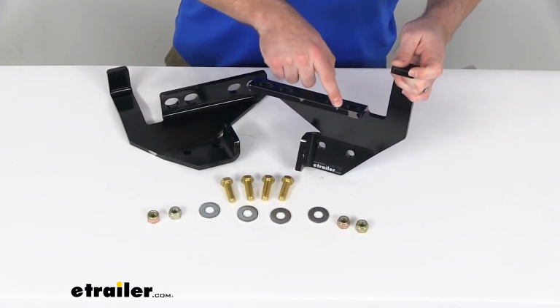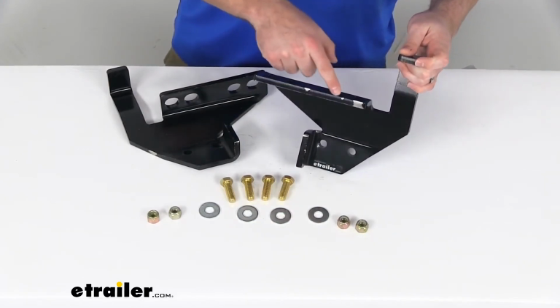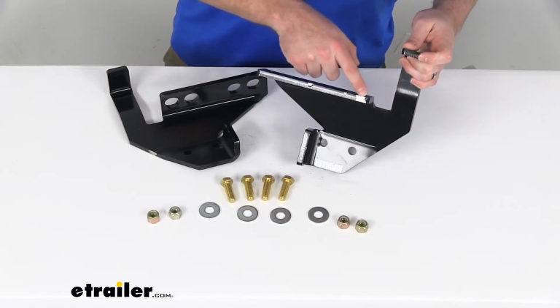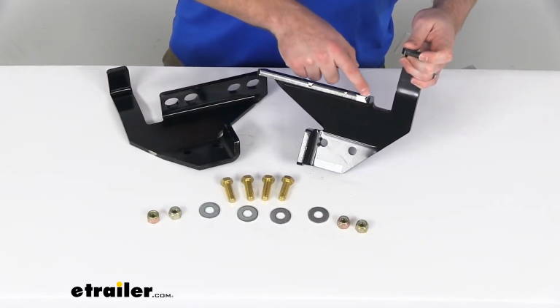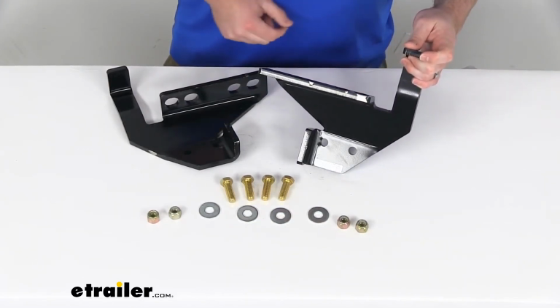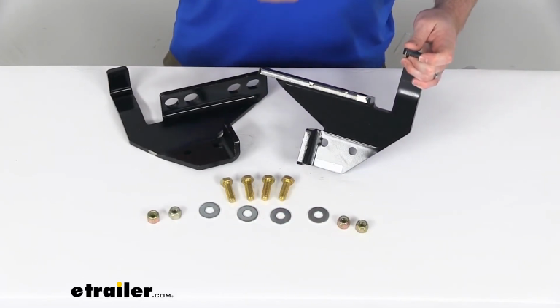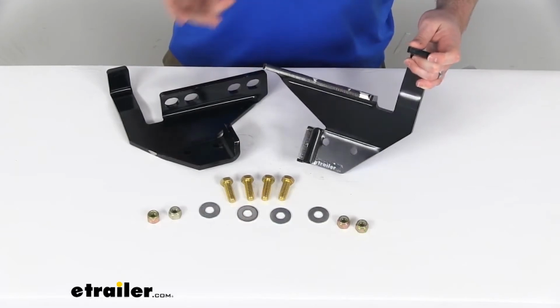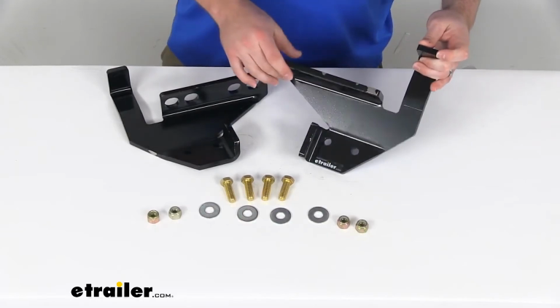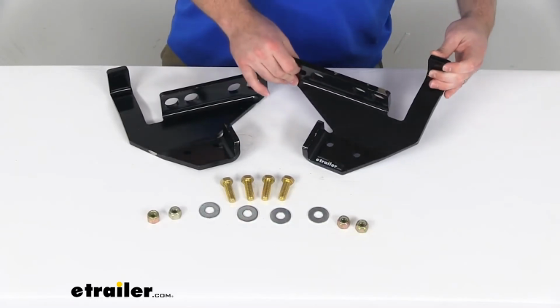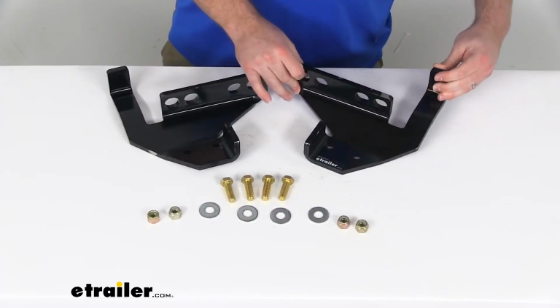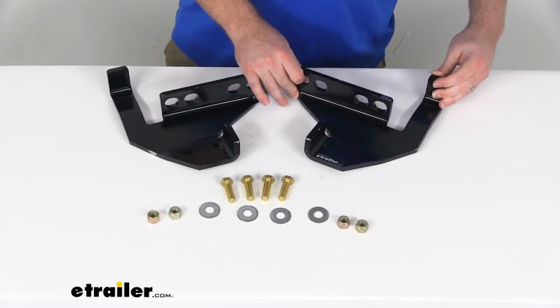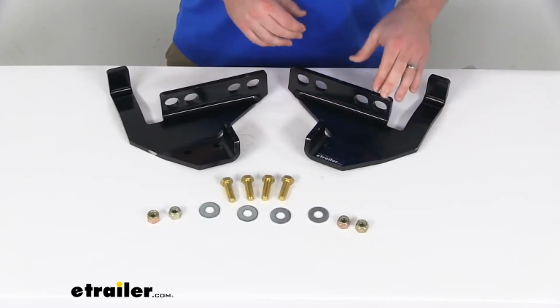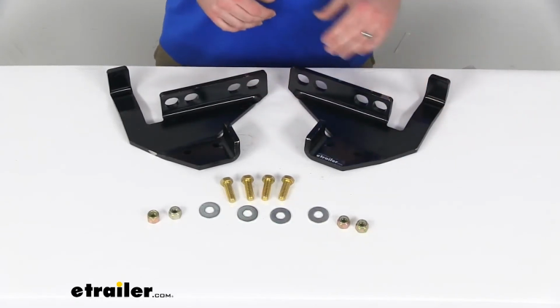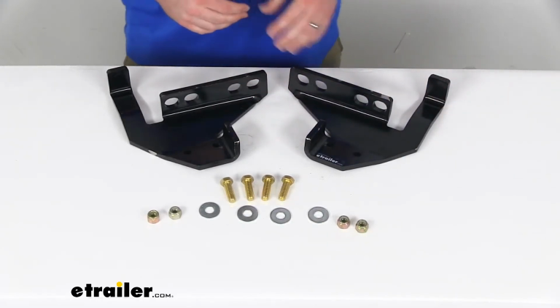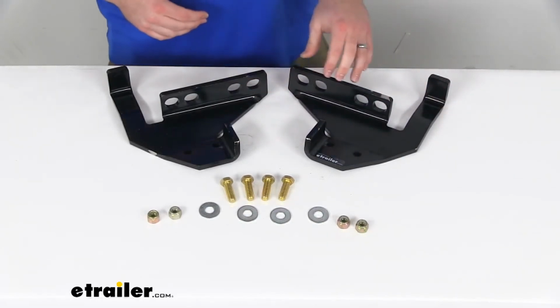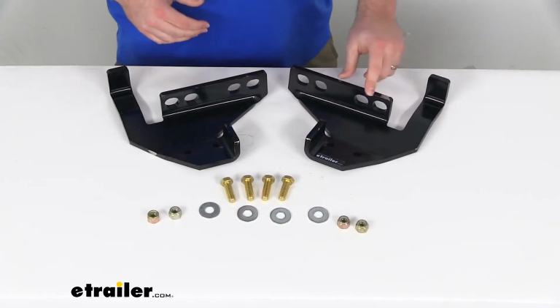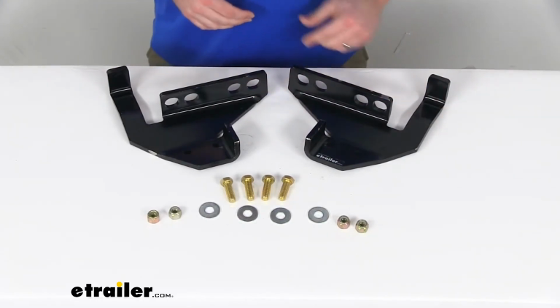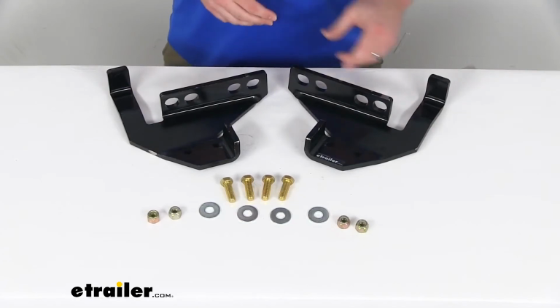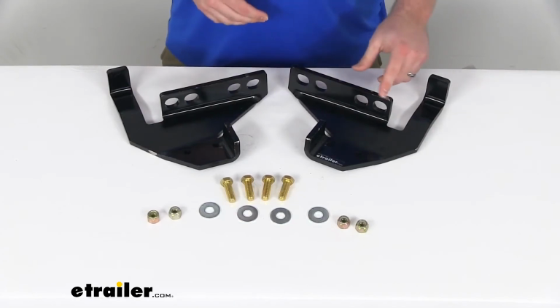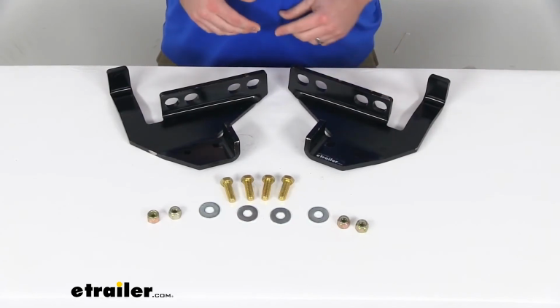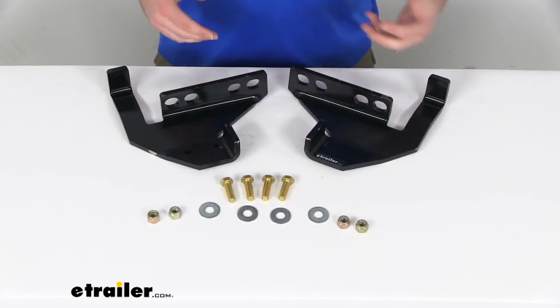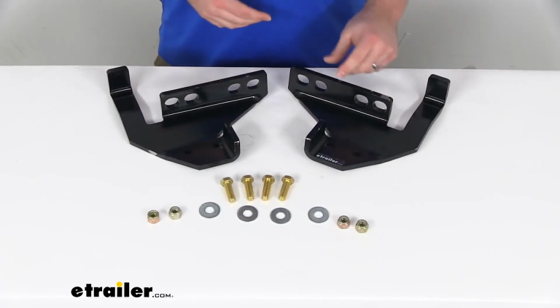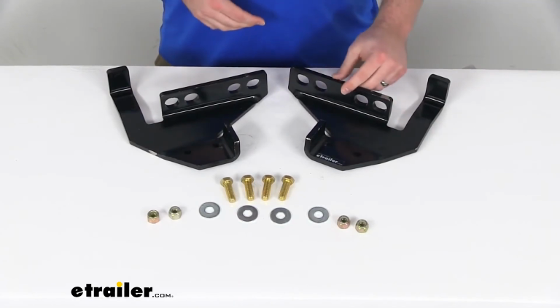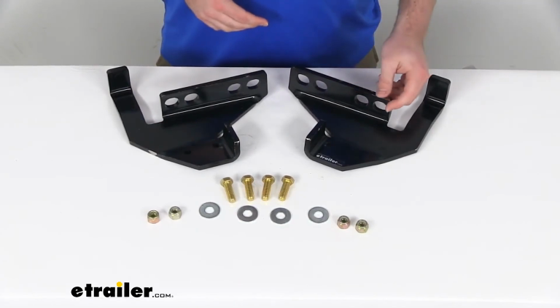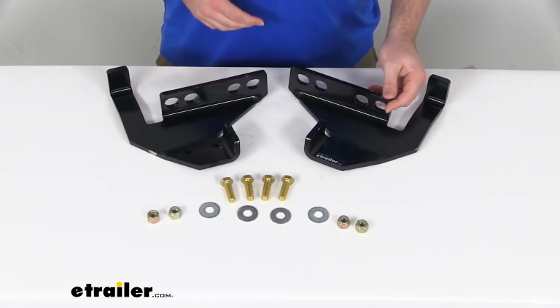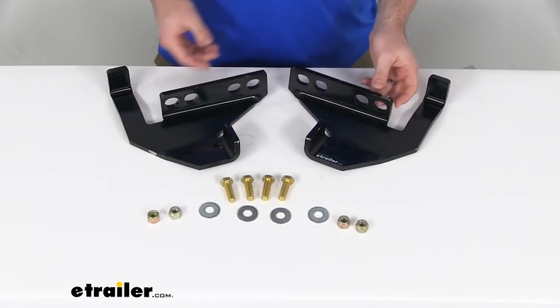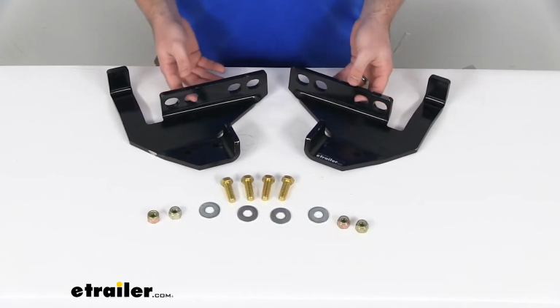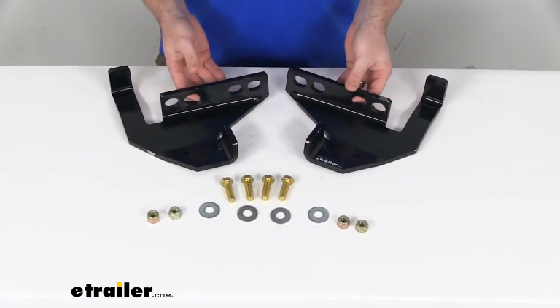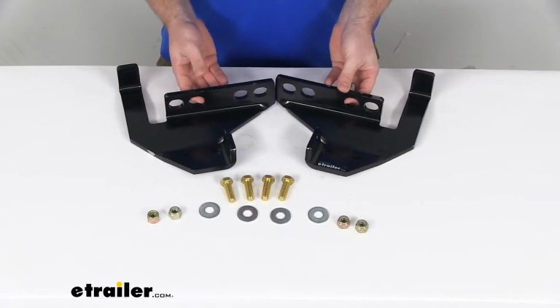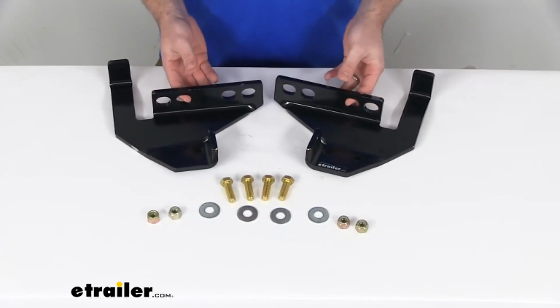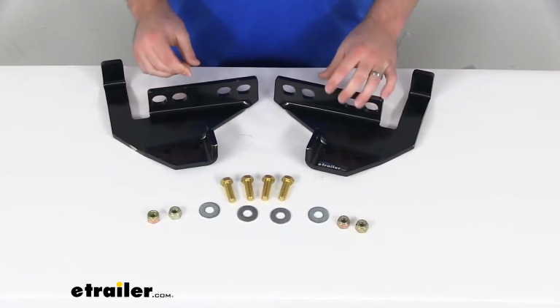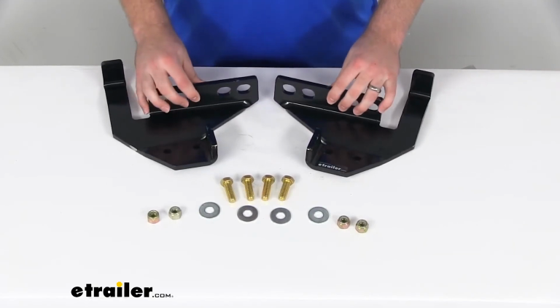You can see this set, even just in shipping, some of that black powder coat has begun to chip off, so I wouldn't stake my life on that holding up. But it's very easy to repair with just some regular paint or something to protect that metal to make sure it will hold up for a while.